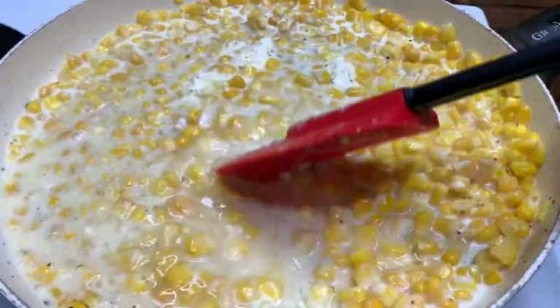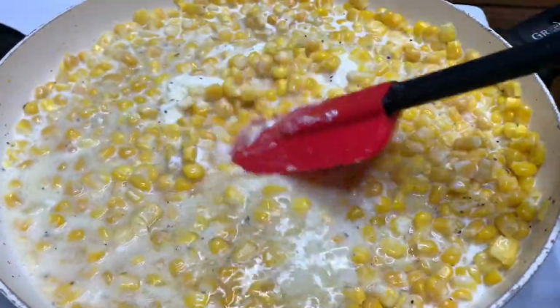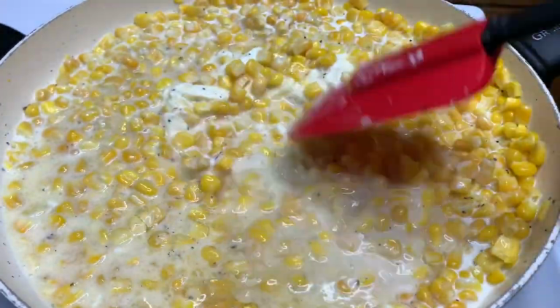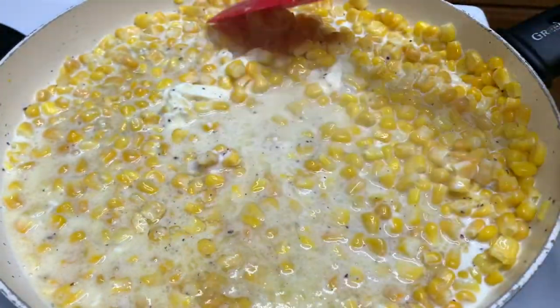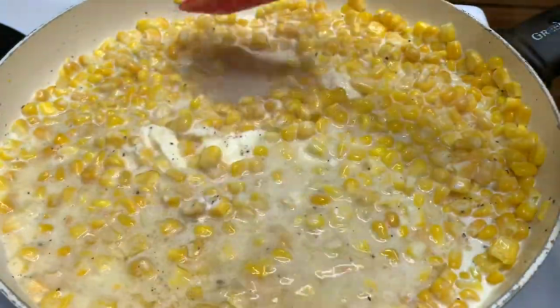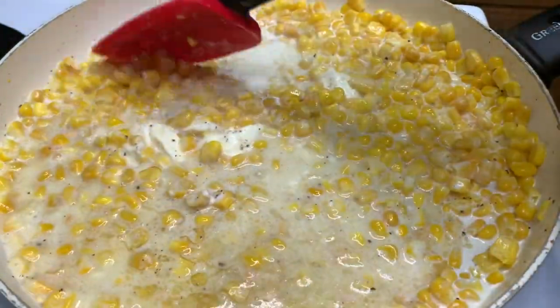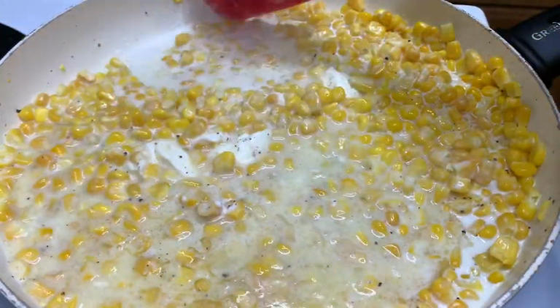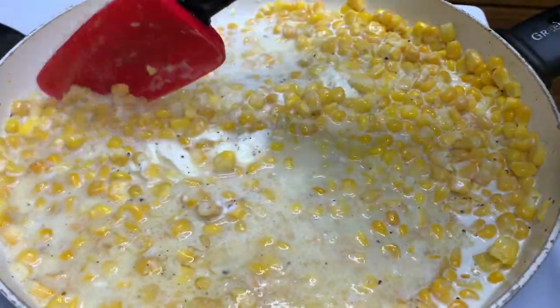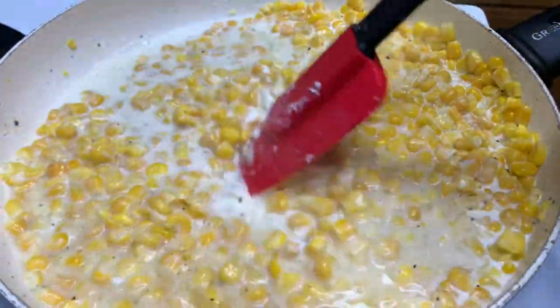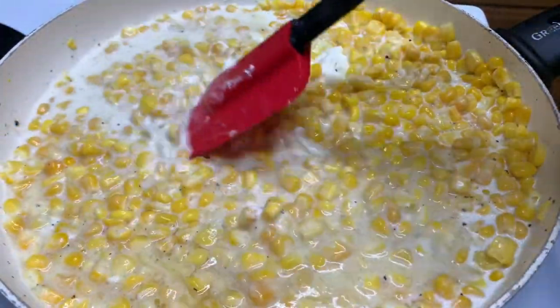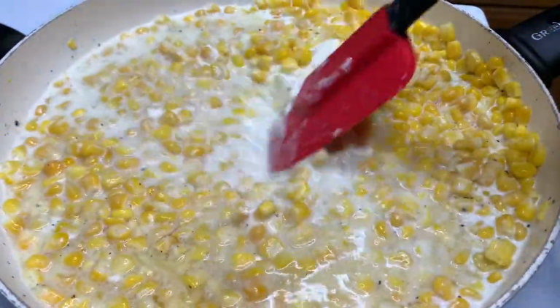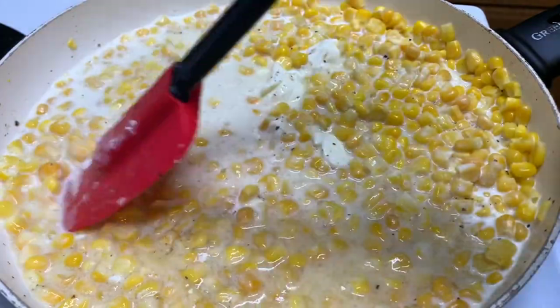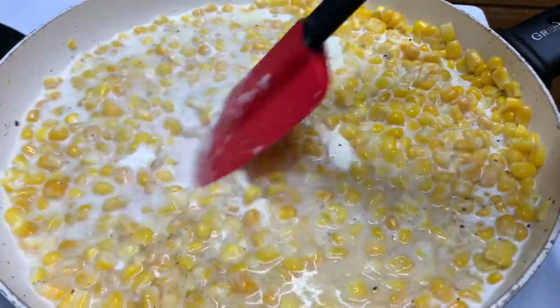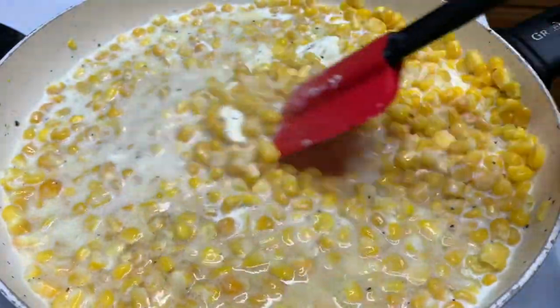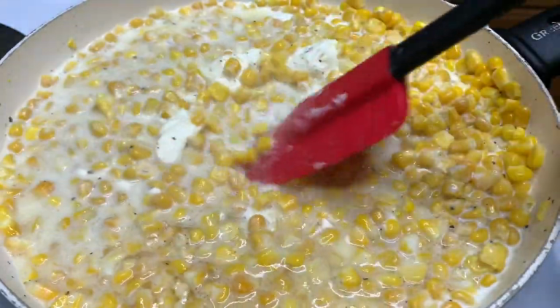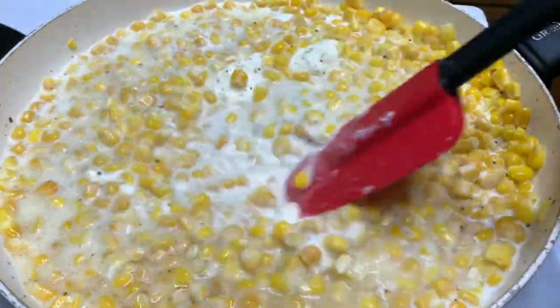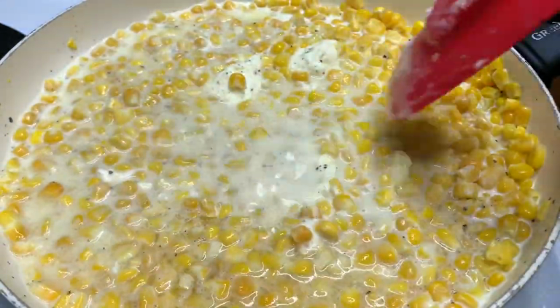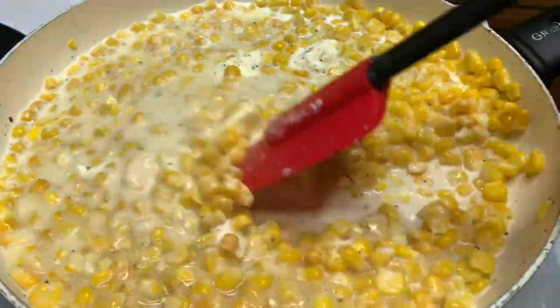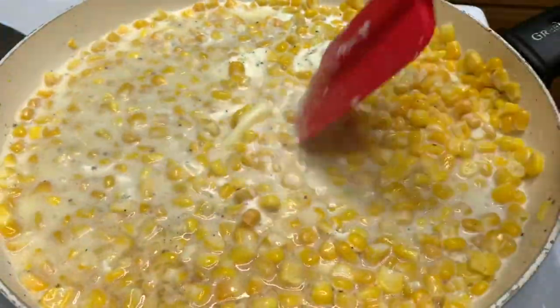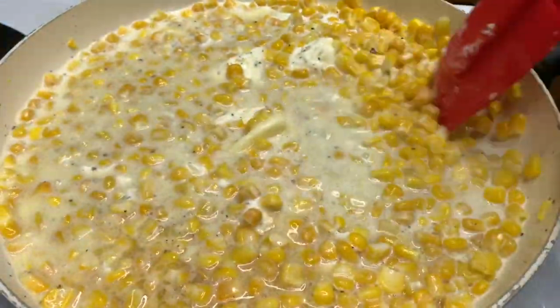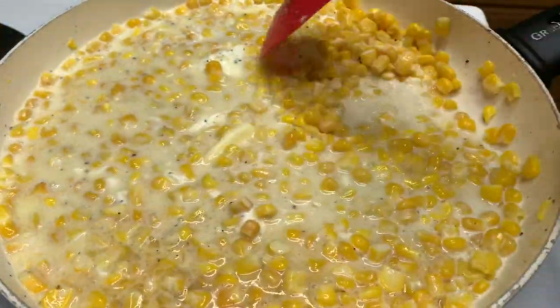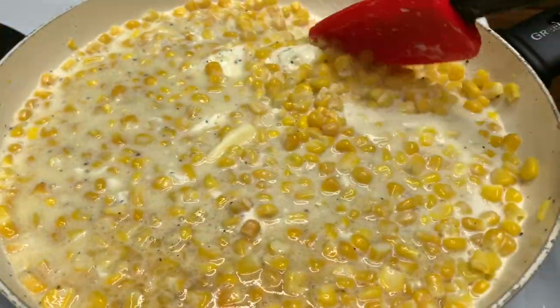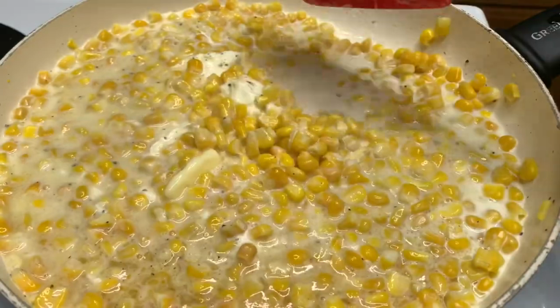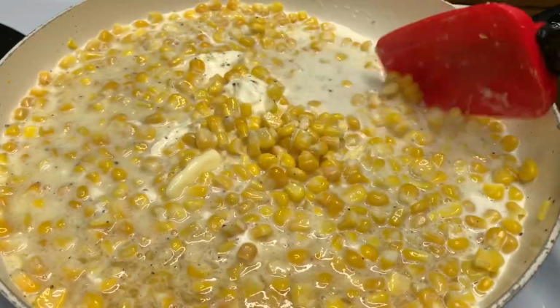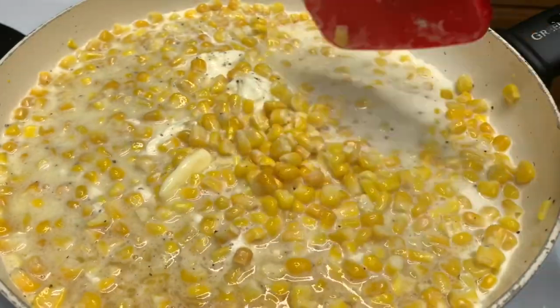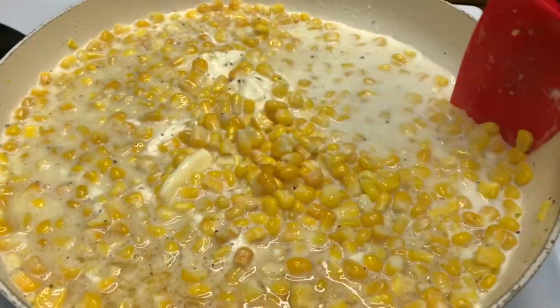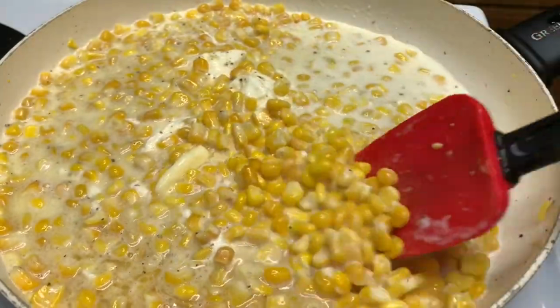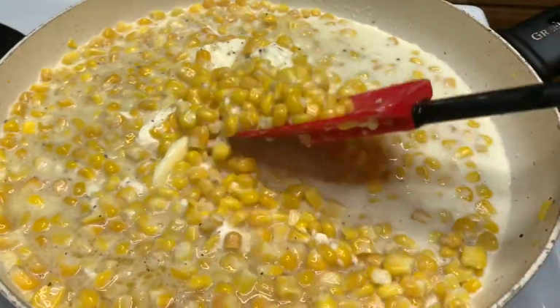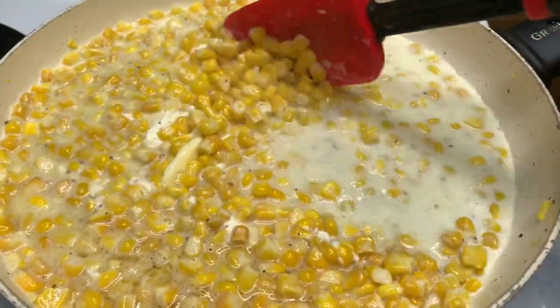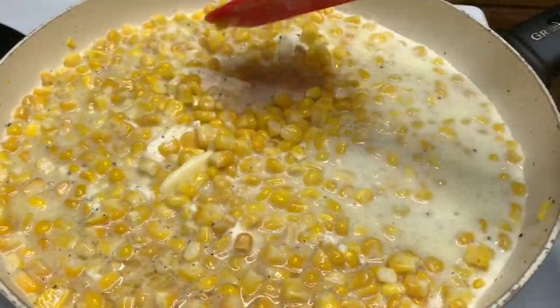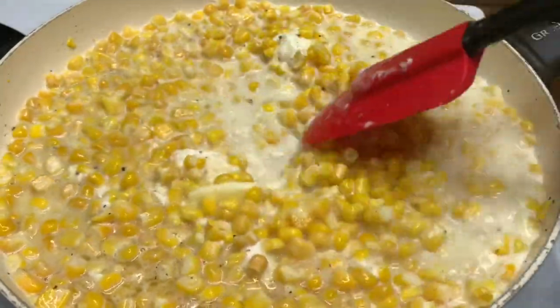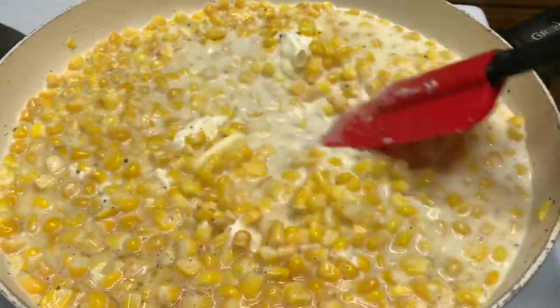This dish is best with fresh corn, but I wasn't doing that today so I just bought some frozen corn because it's good this way too. But yeah, it is best with fresh kernel corn.